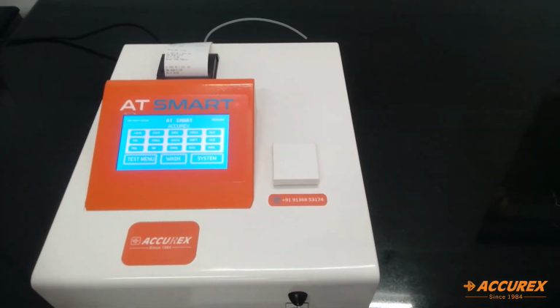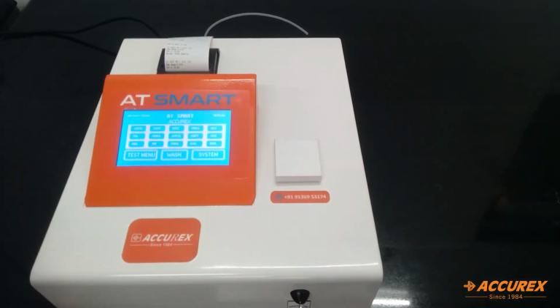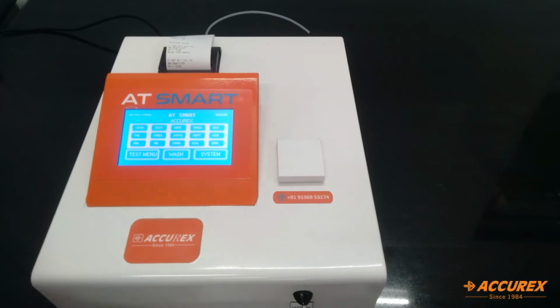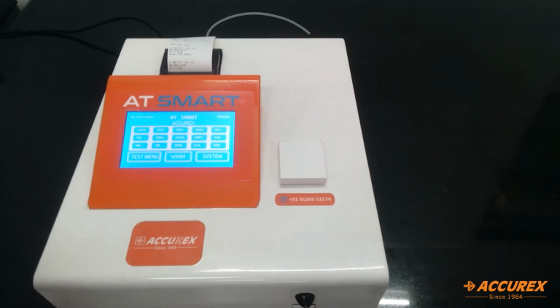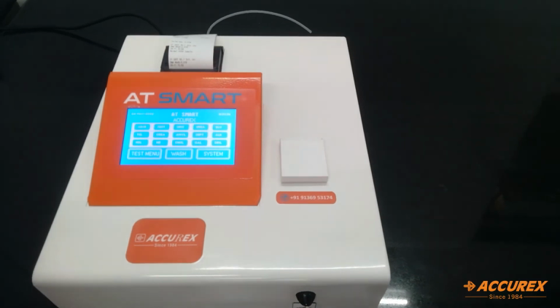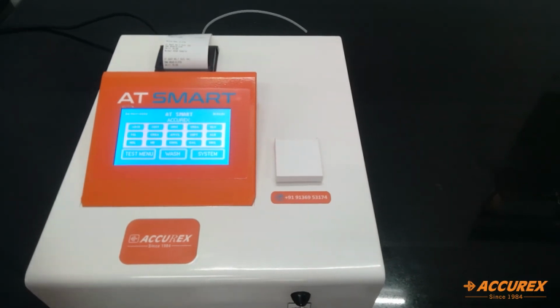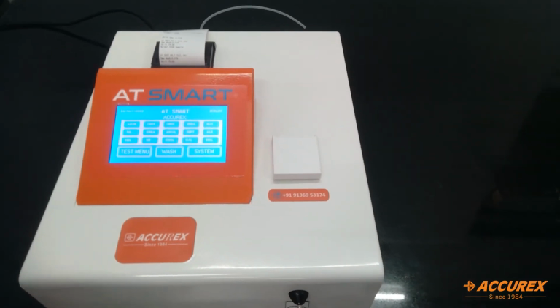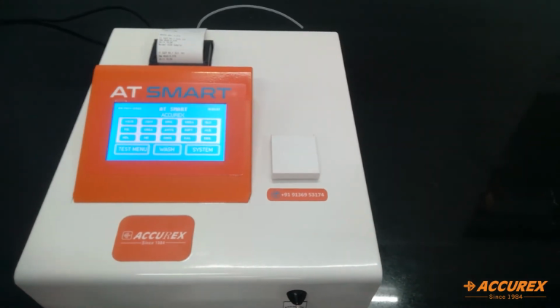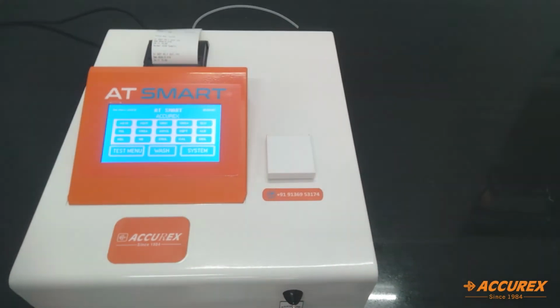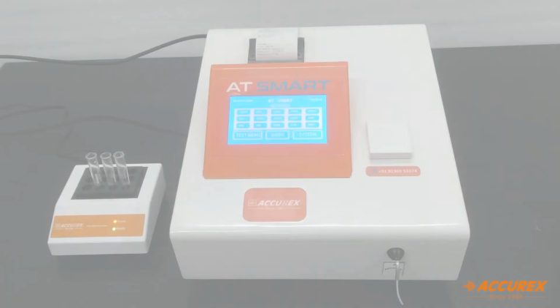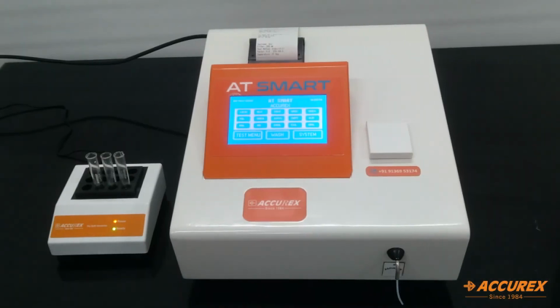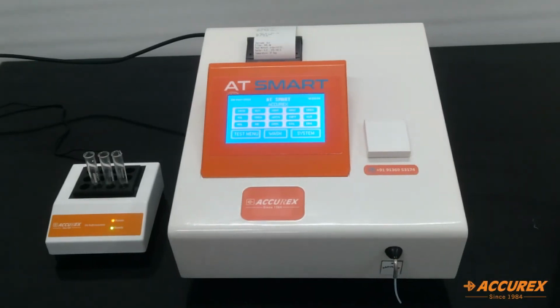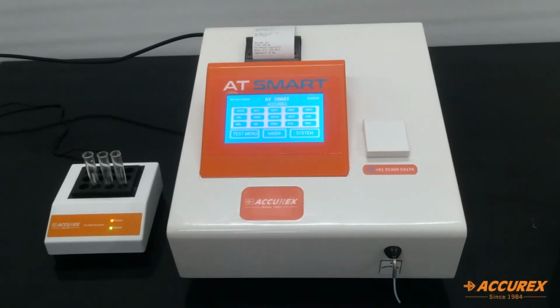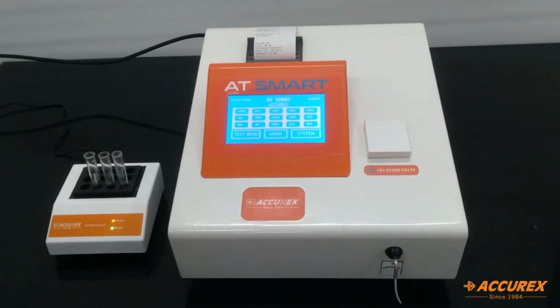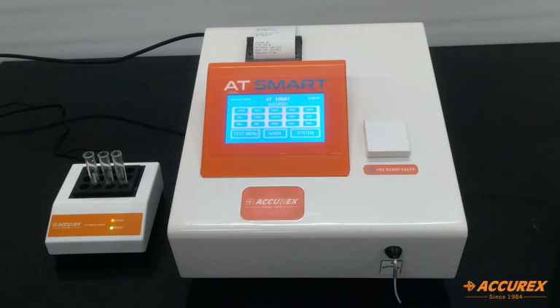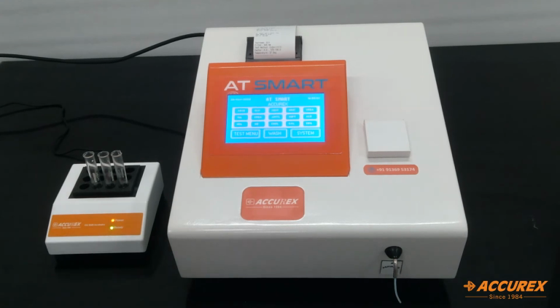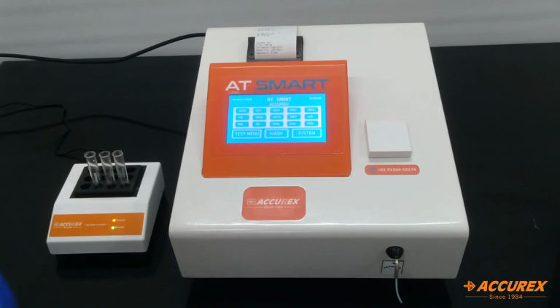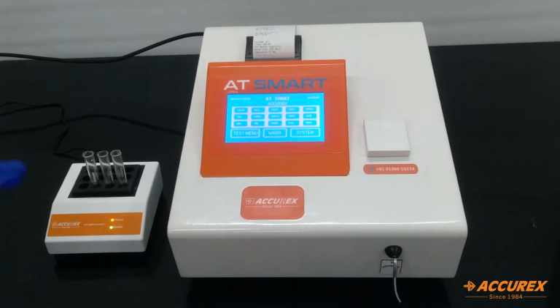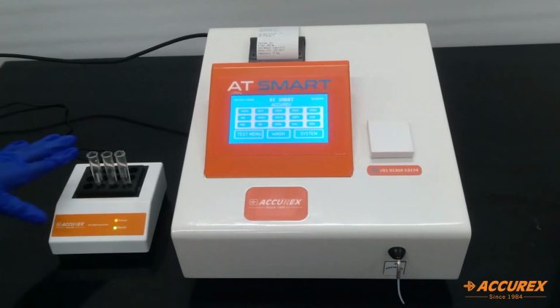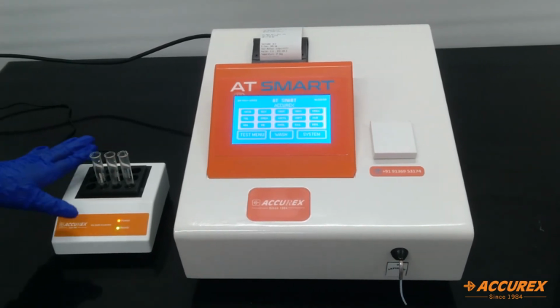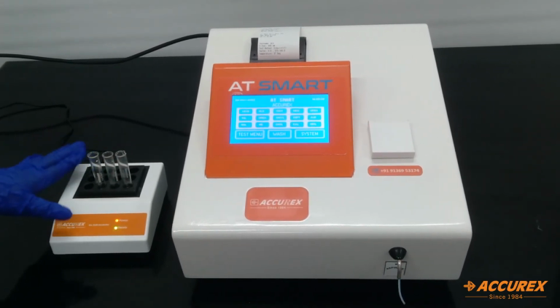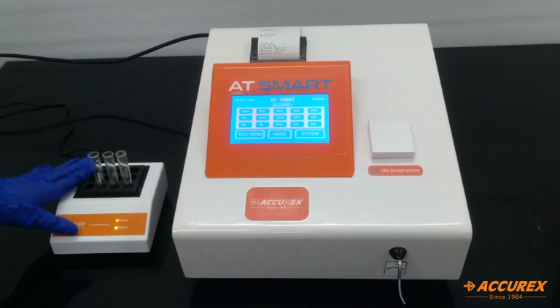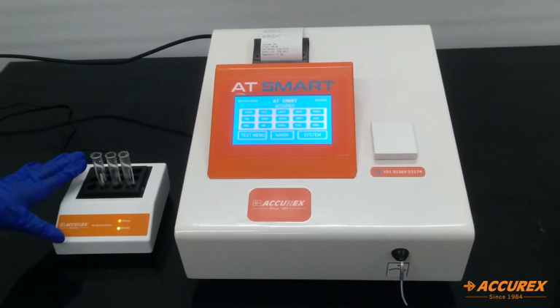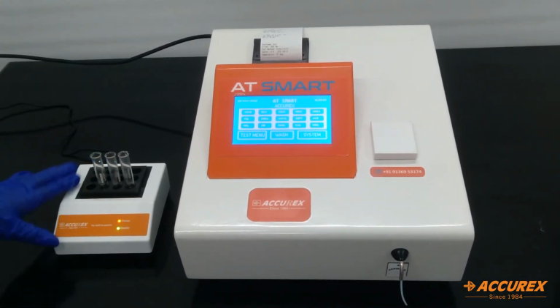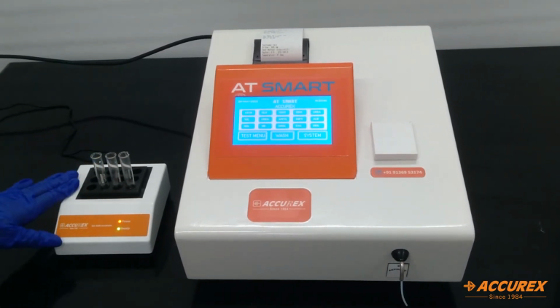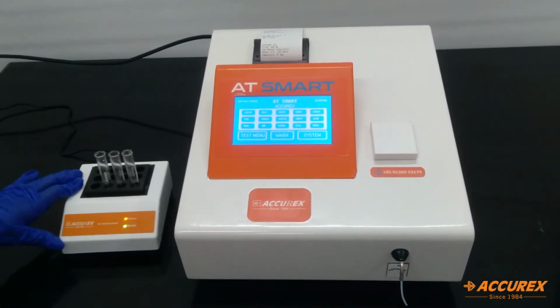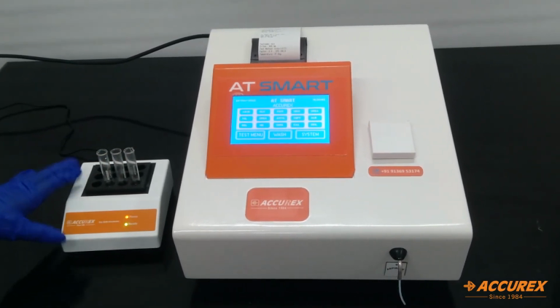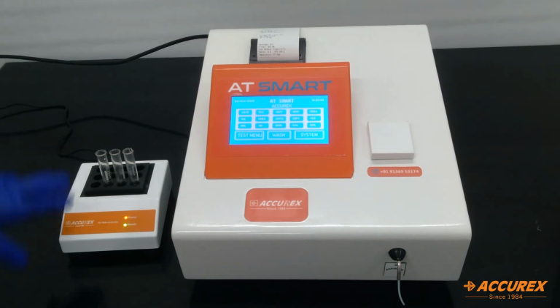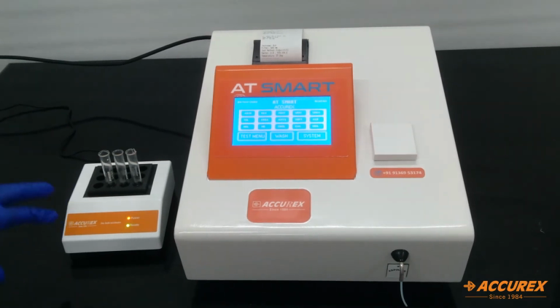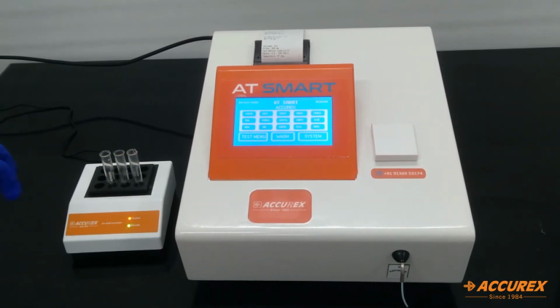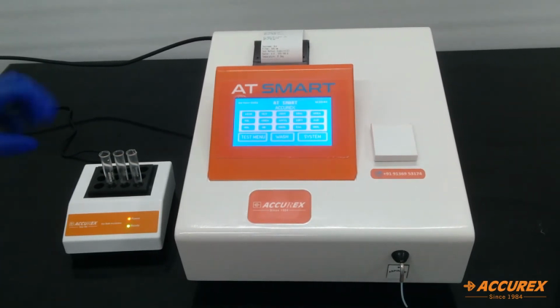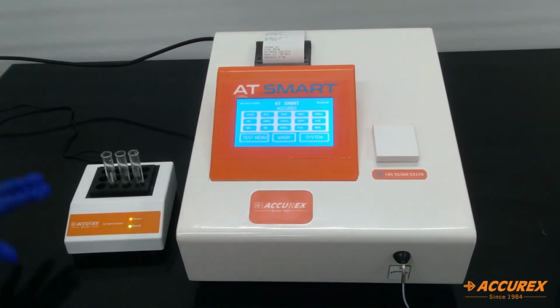Now we'll do a sample for endpoint testing. I have kept my samples for incubation. The incubation will be done as per the procedure.